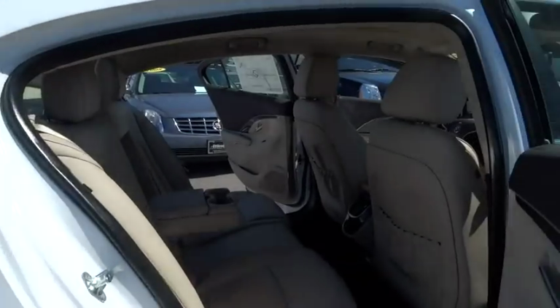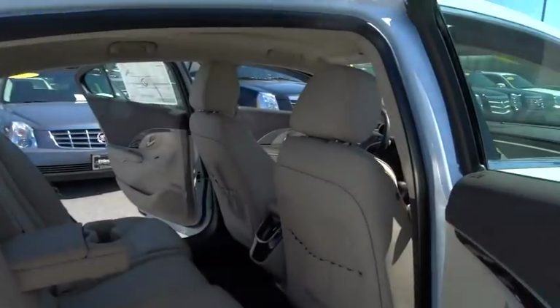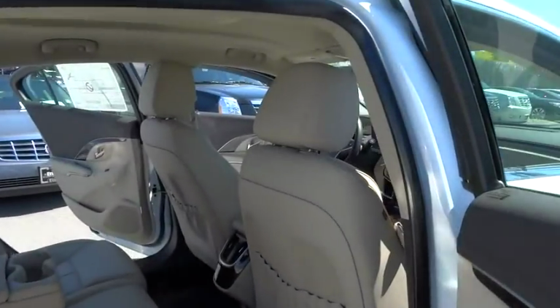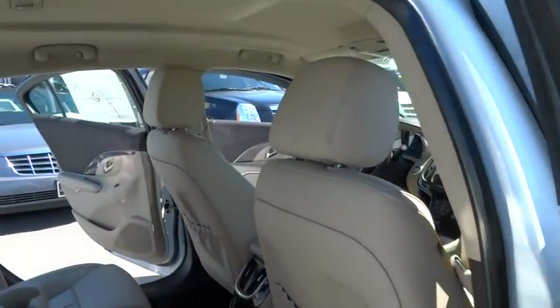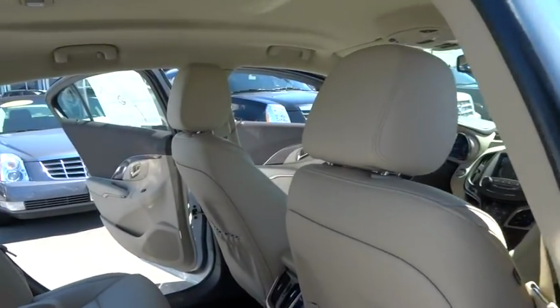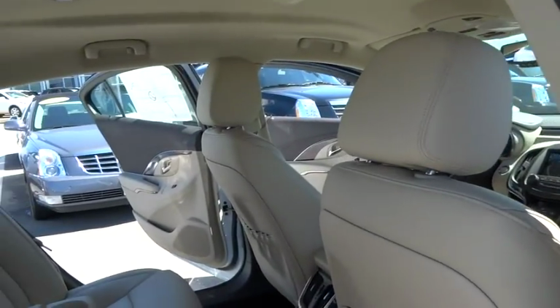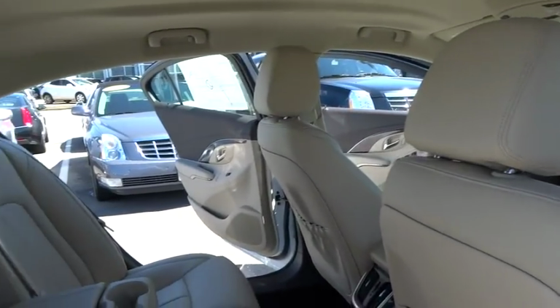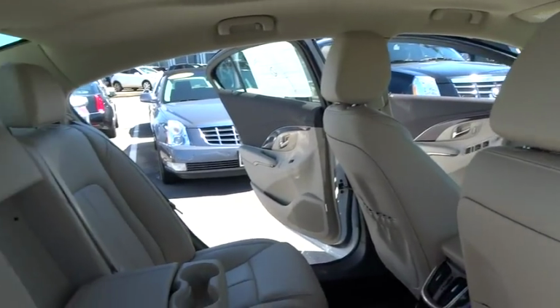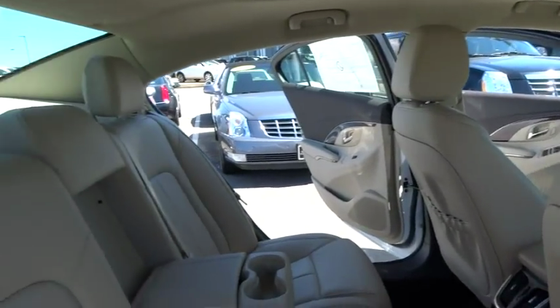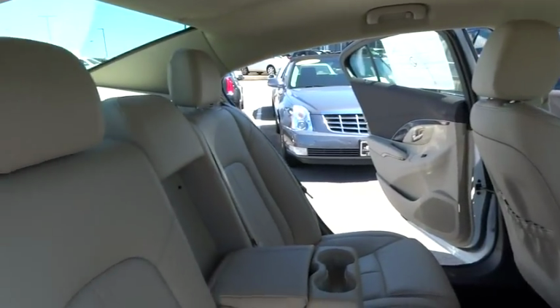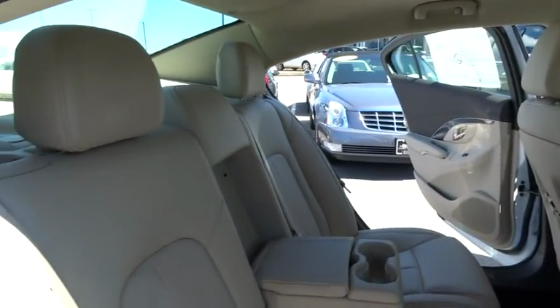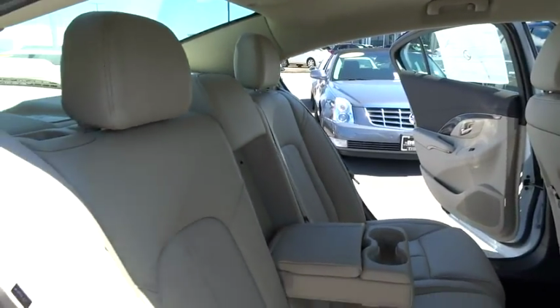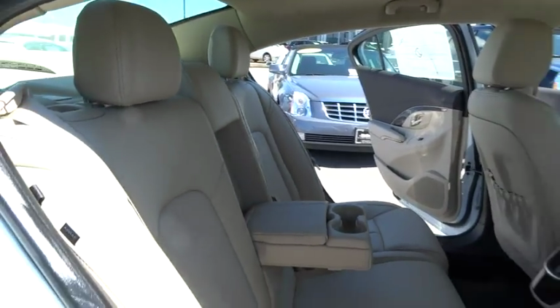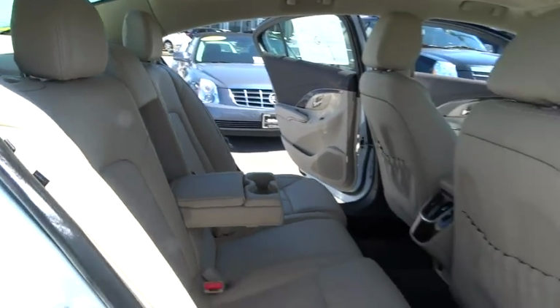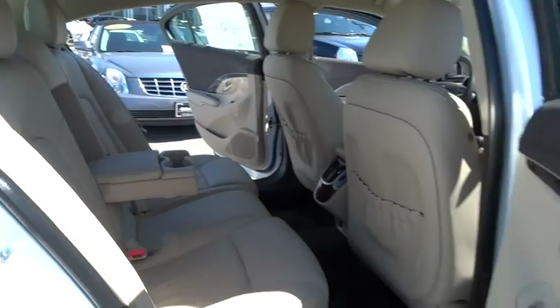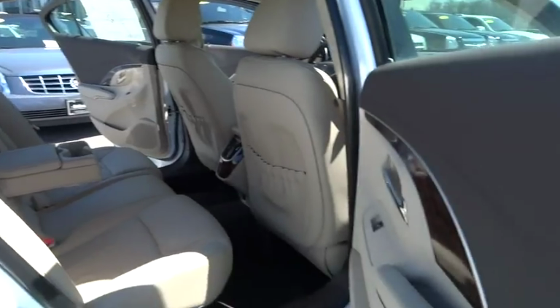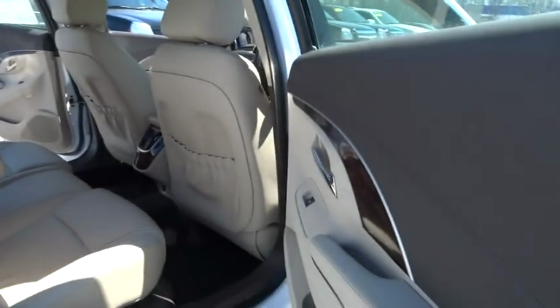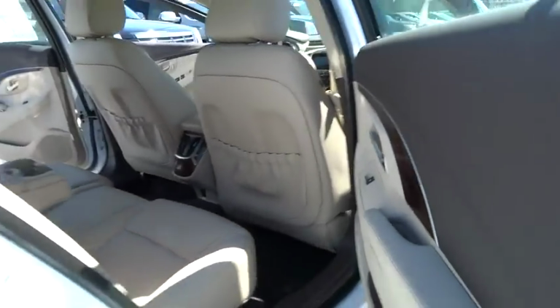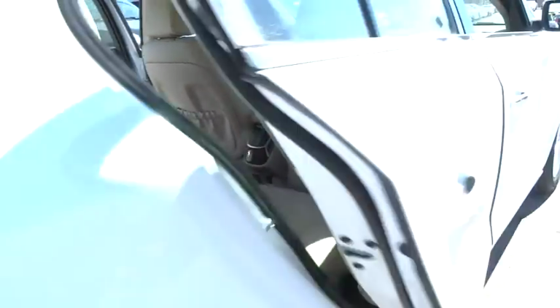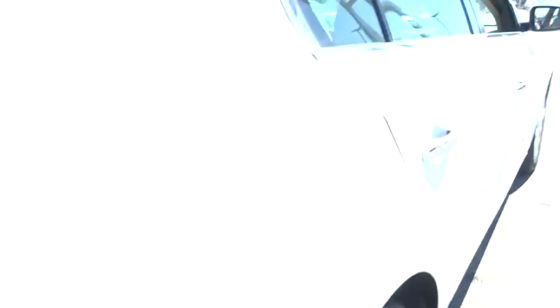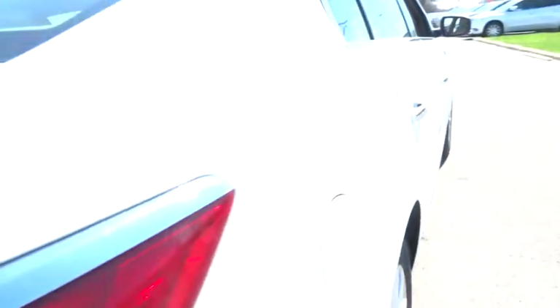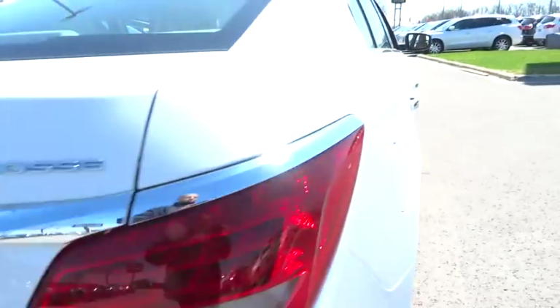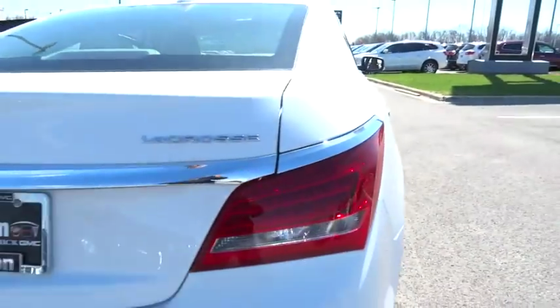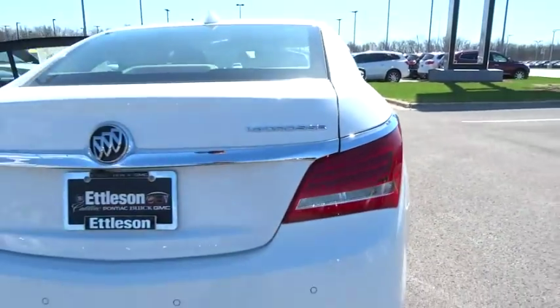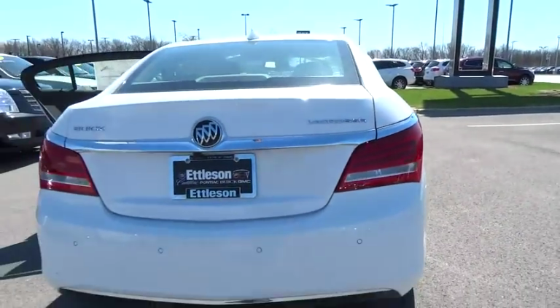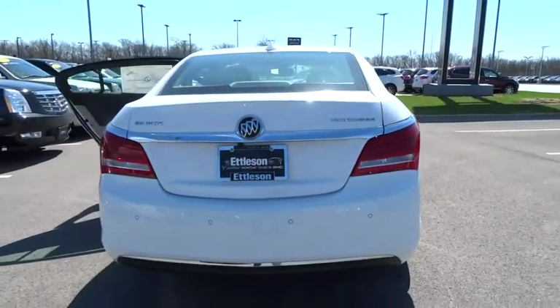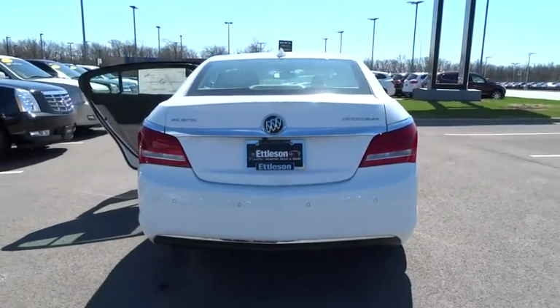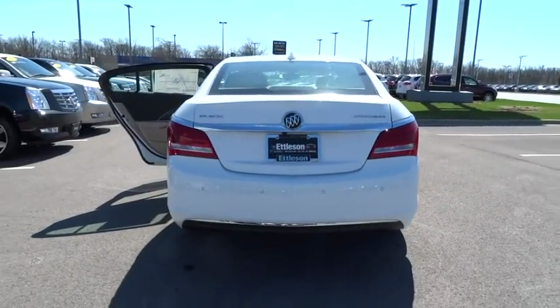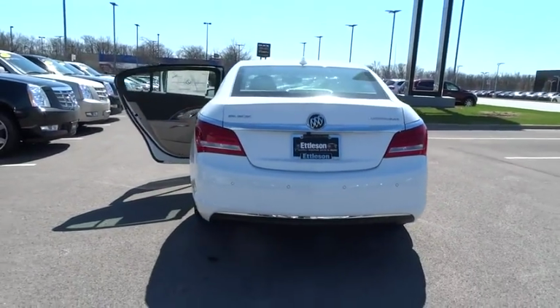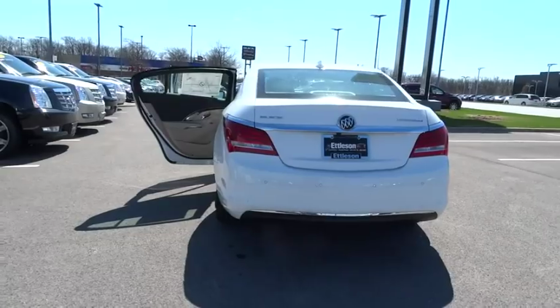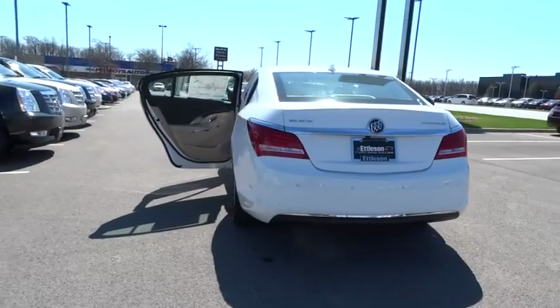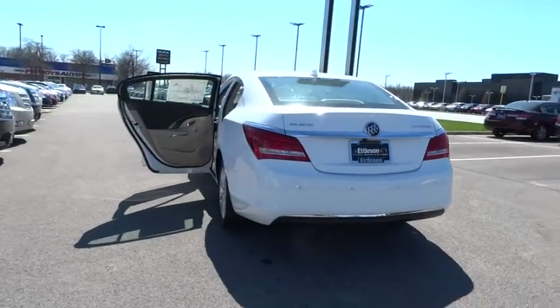Power steering, front floor mats, four-wheel ABS, cruise control, four-wheel disc brakes, universal garage door opener, rear defrost, auto-off headlights.